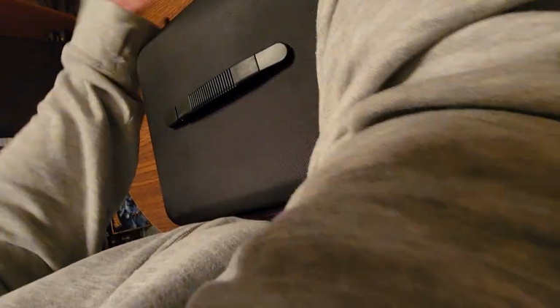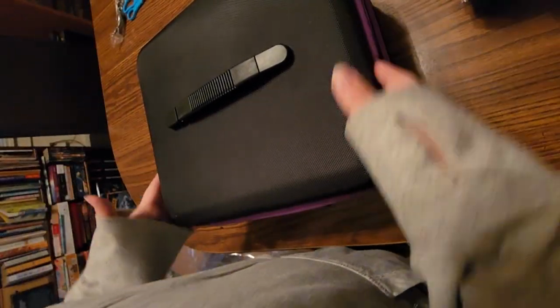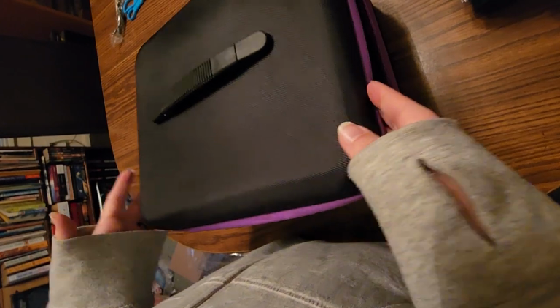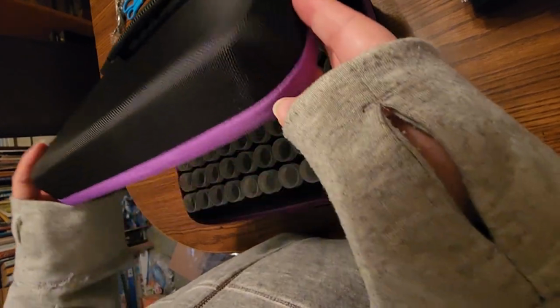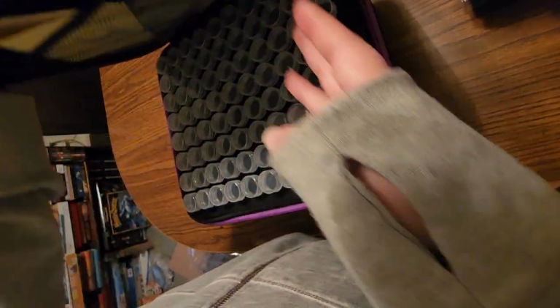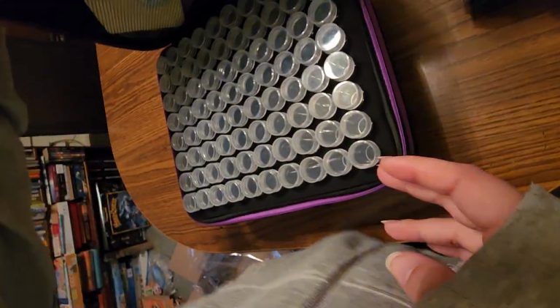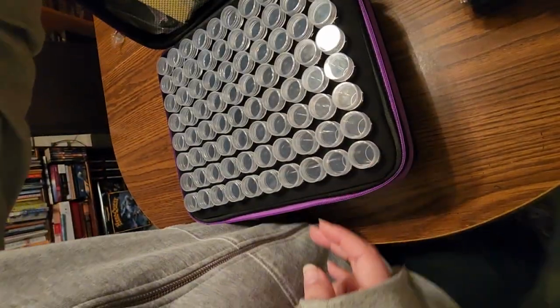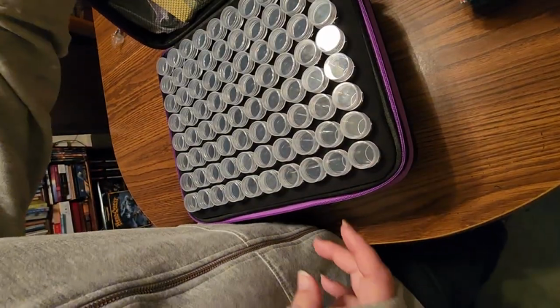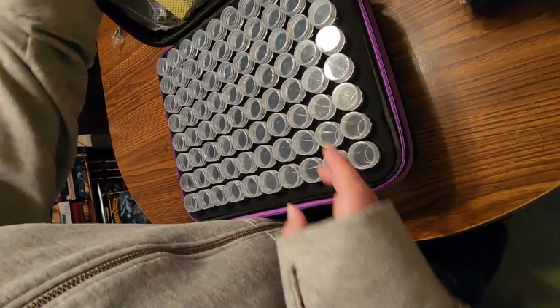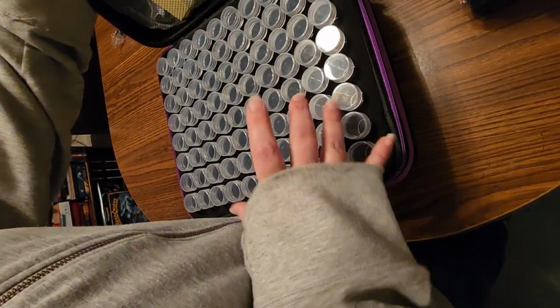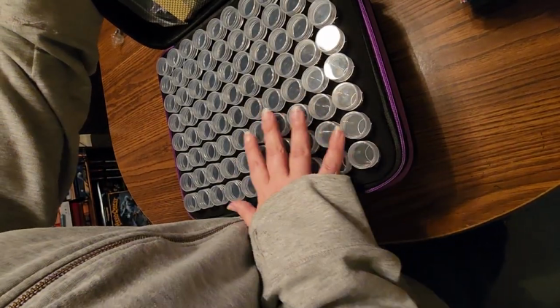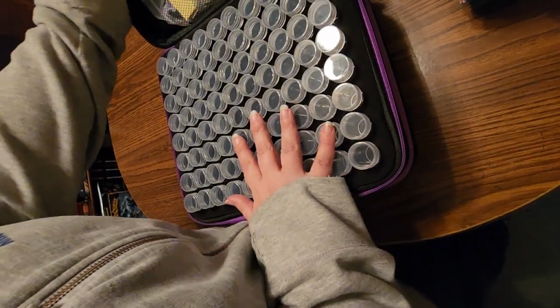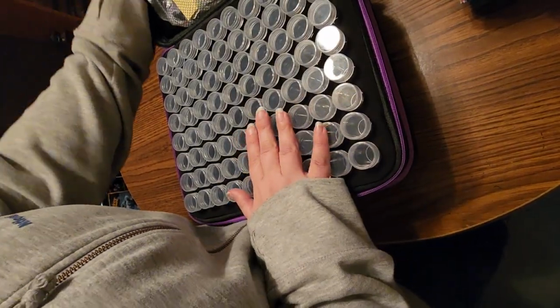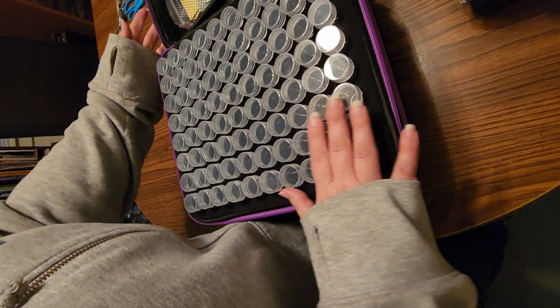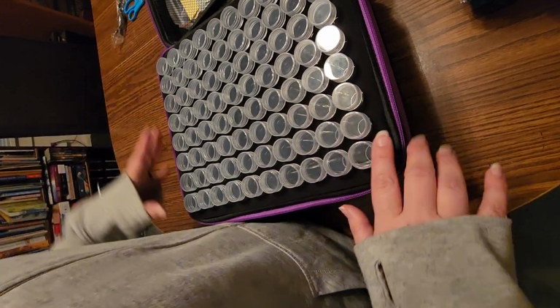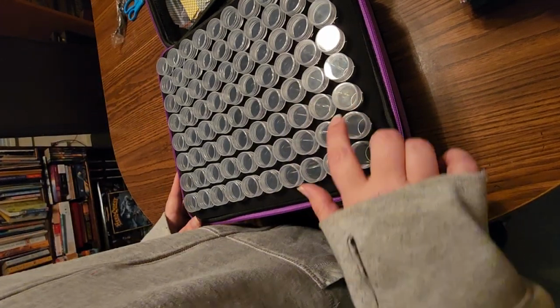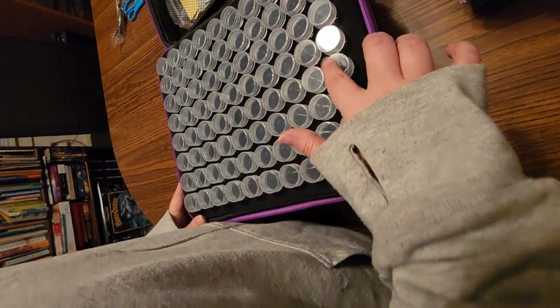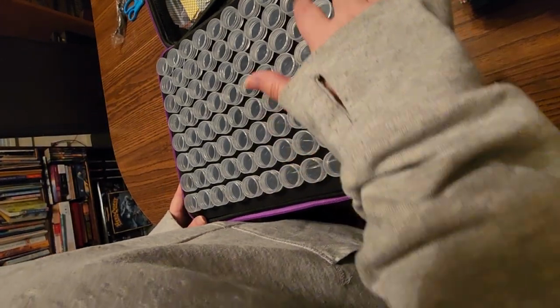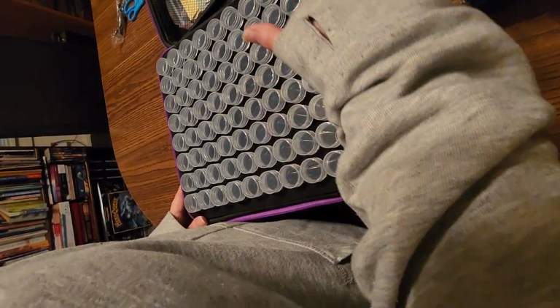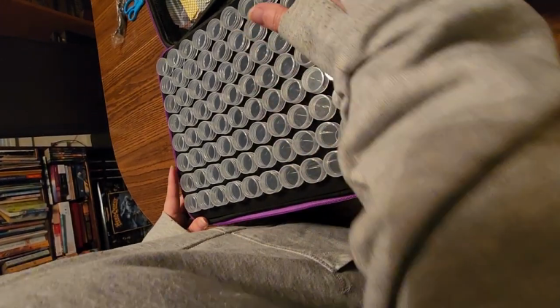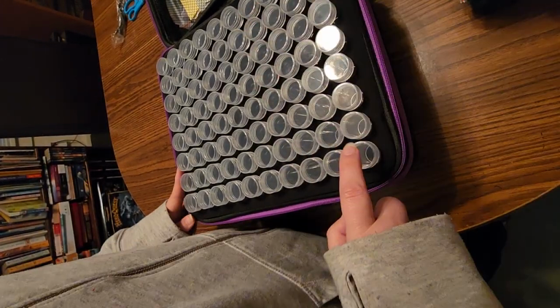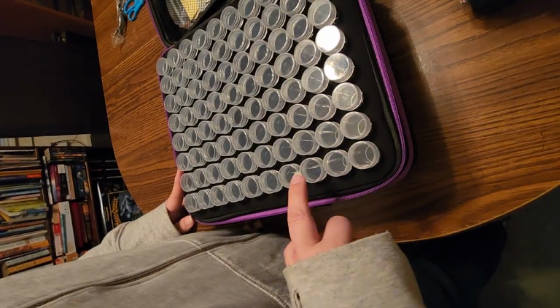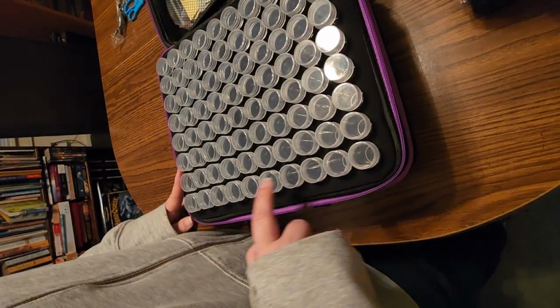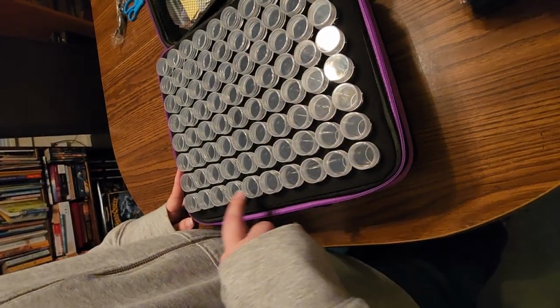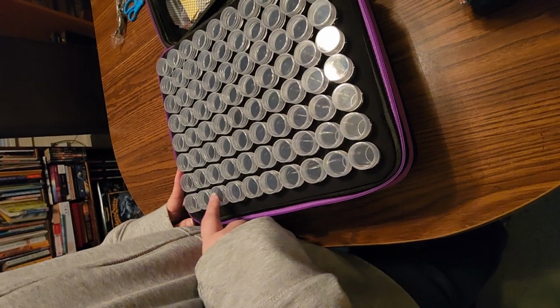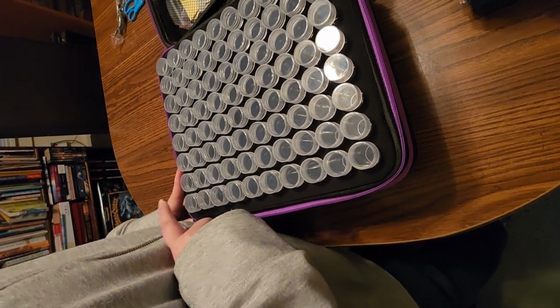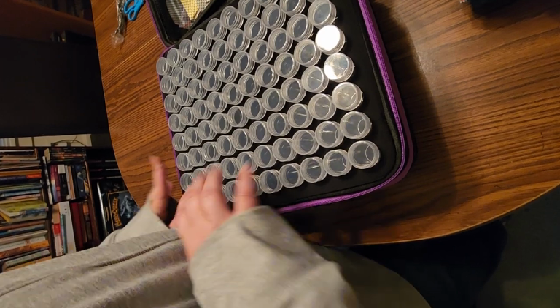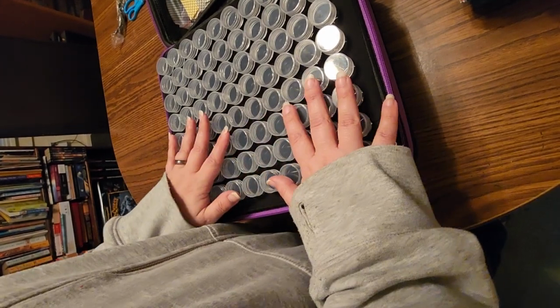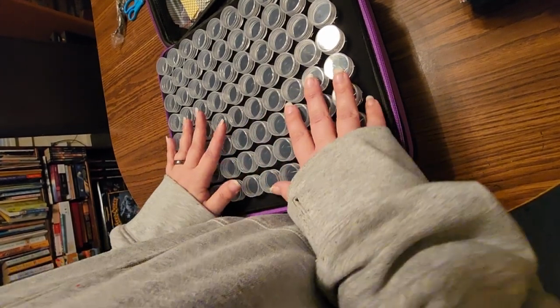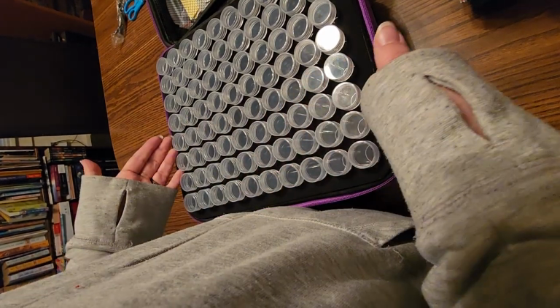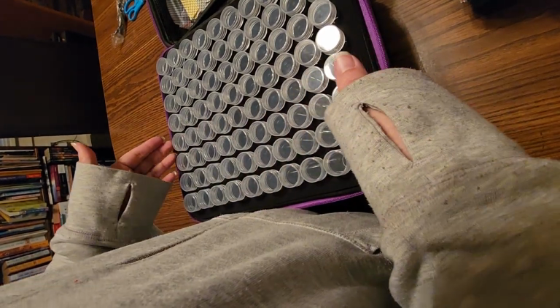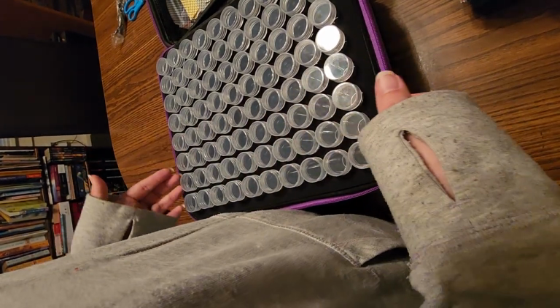Unzip the topmost one and look — 80 bottles in the top.